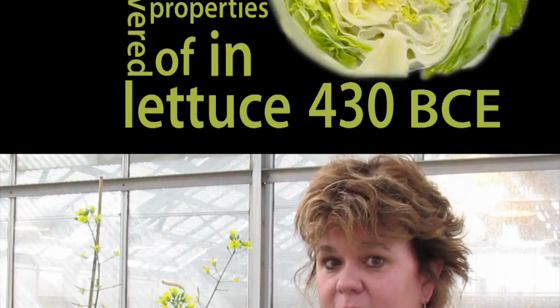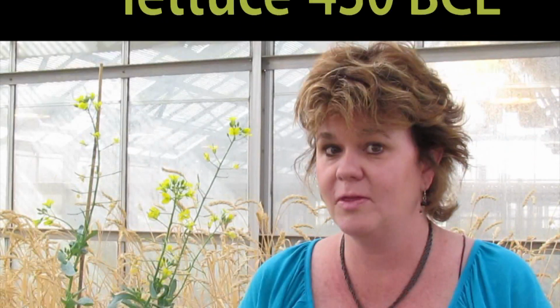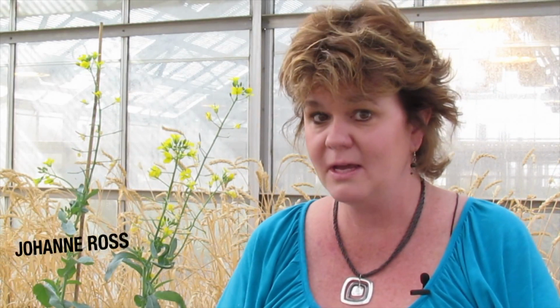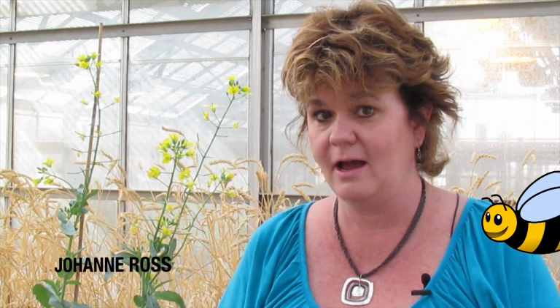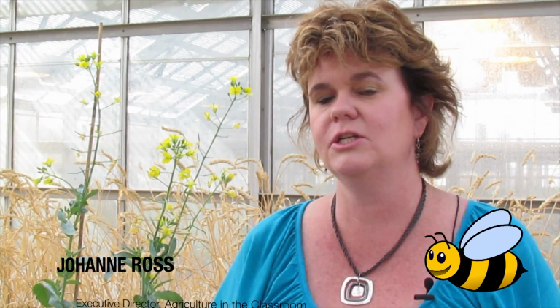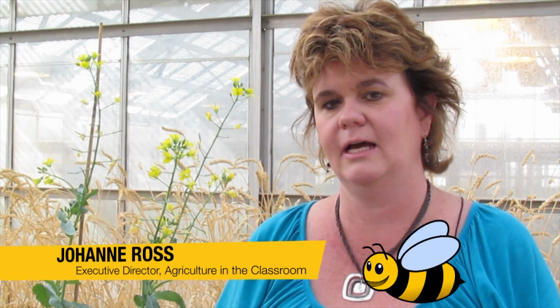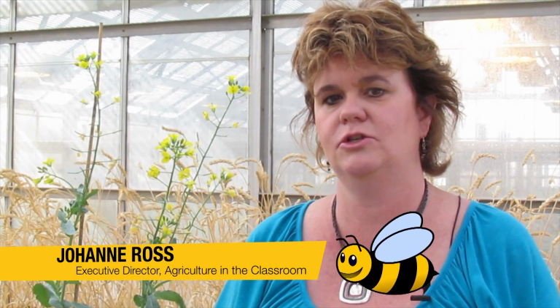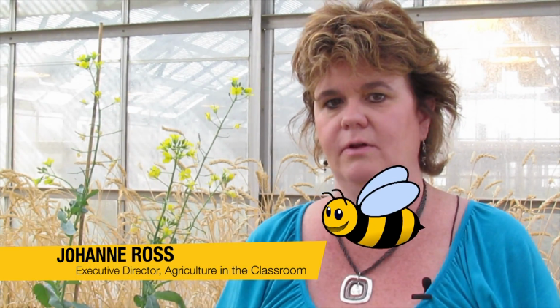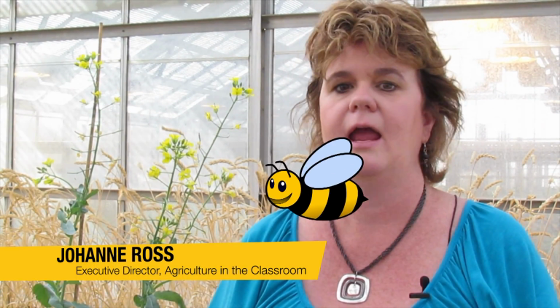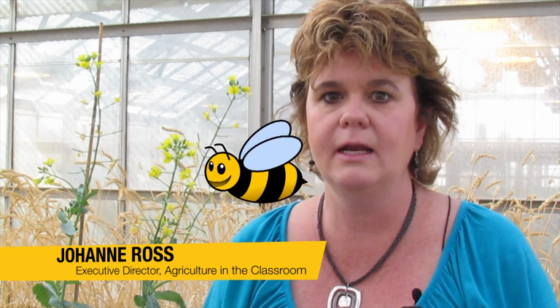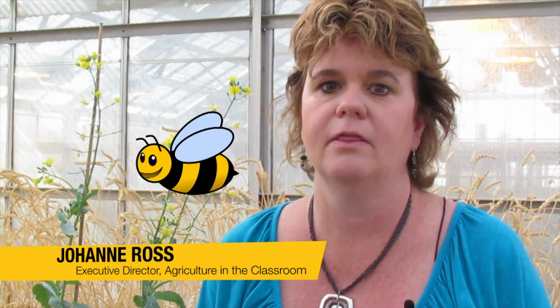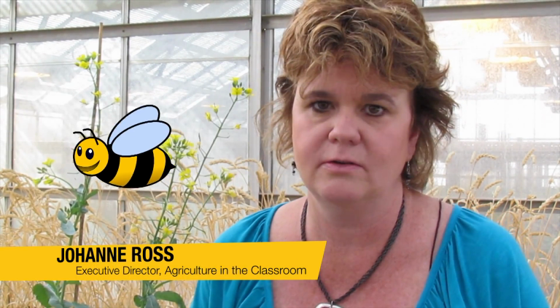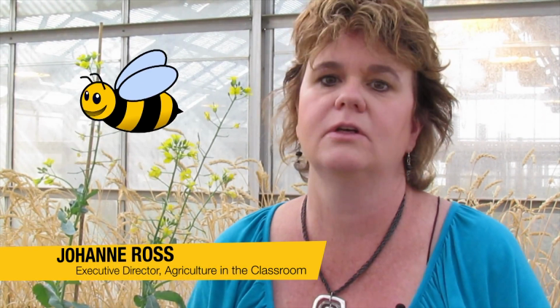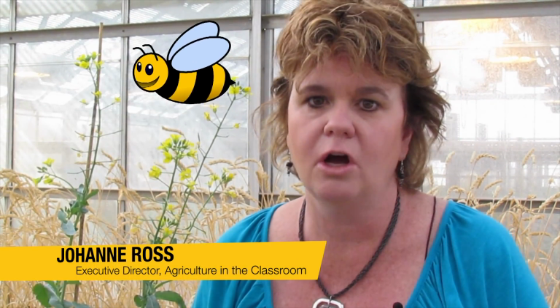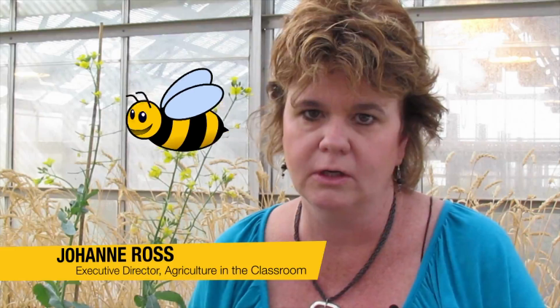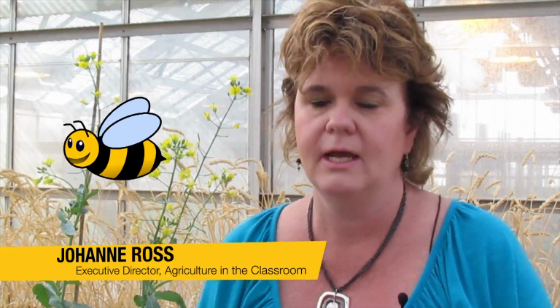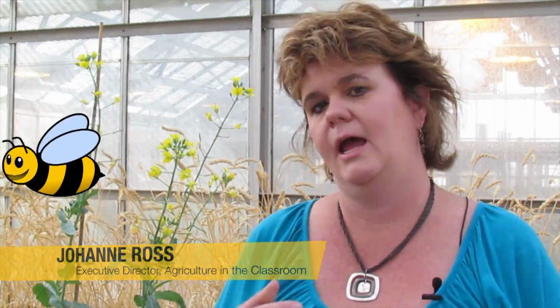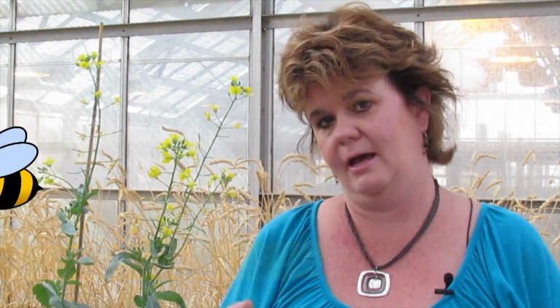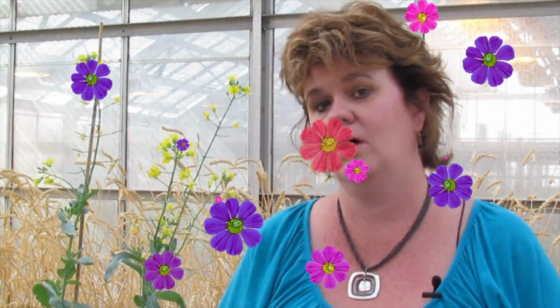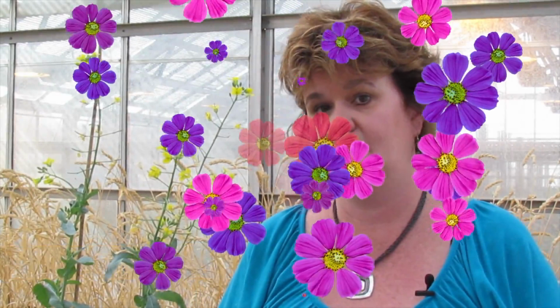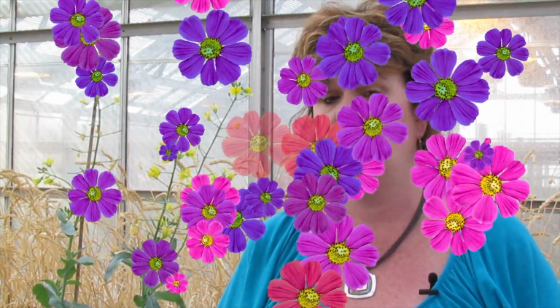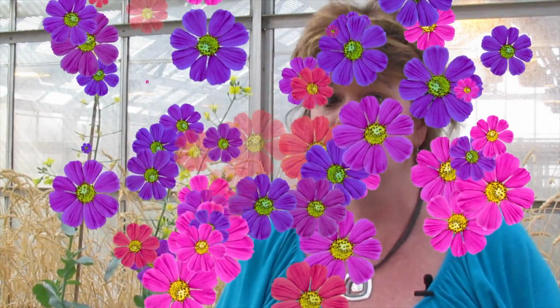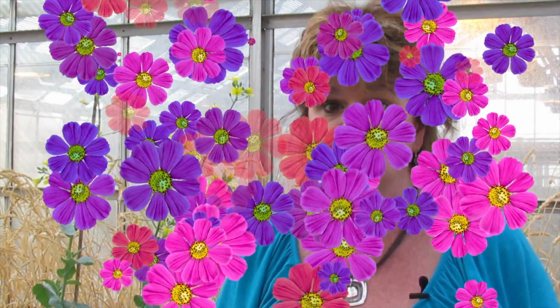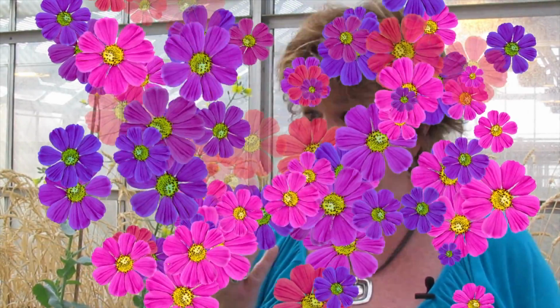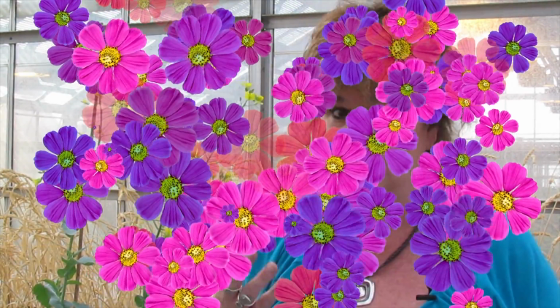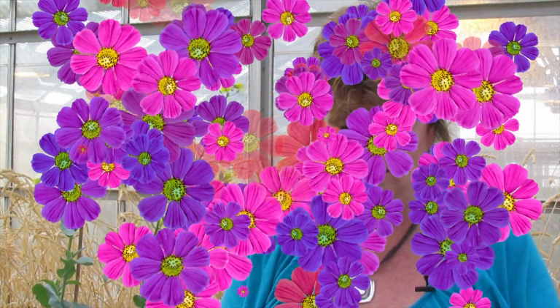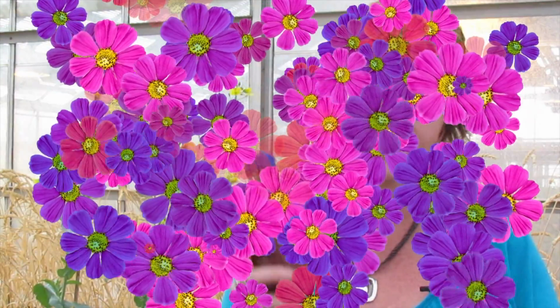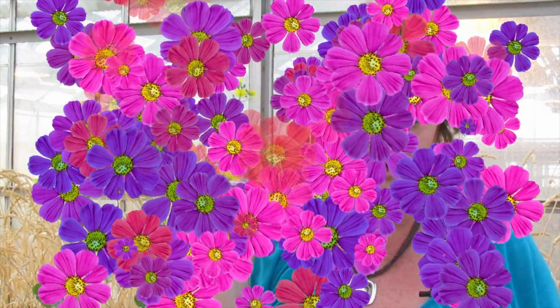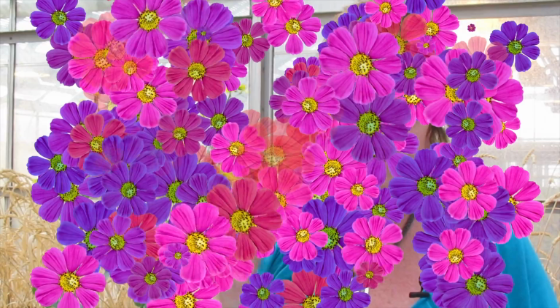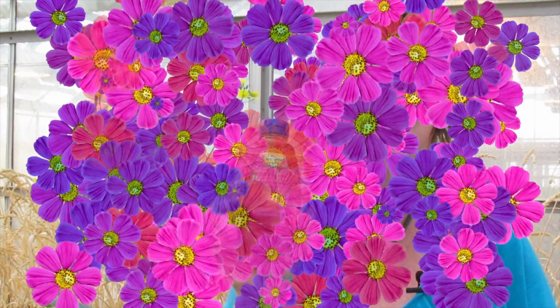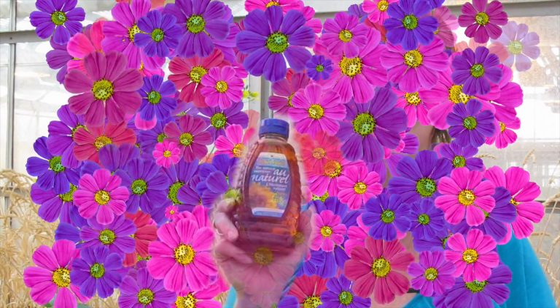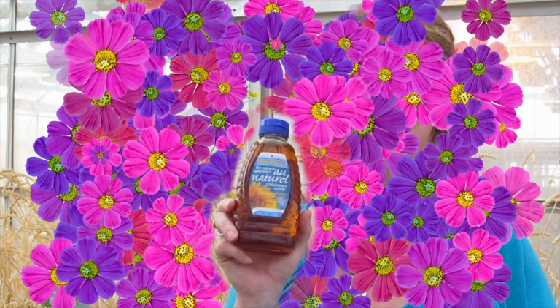The bee actually has to travel 80,000 kilometers and pollinate over 2 million flowers just to produce one jug of honey.